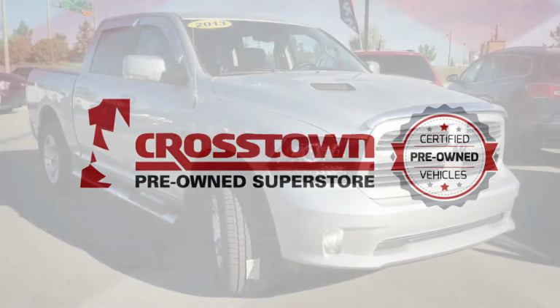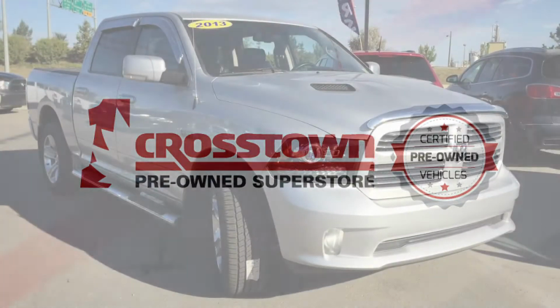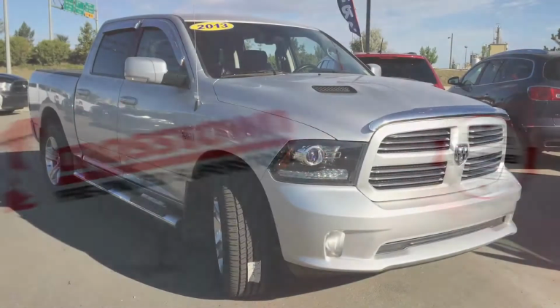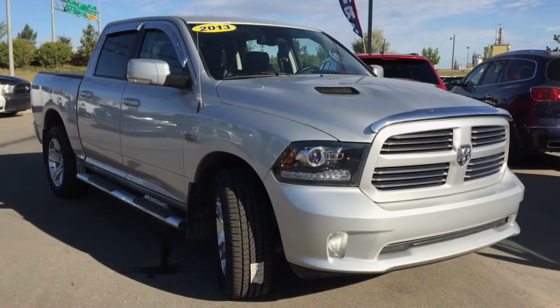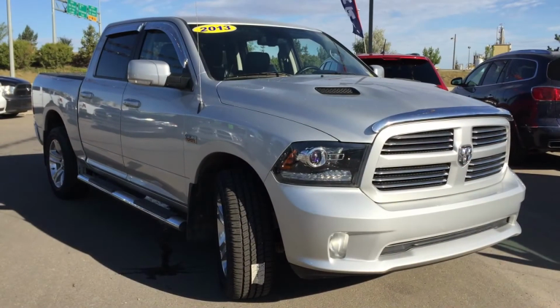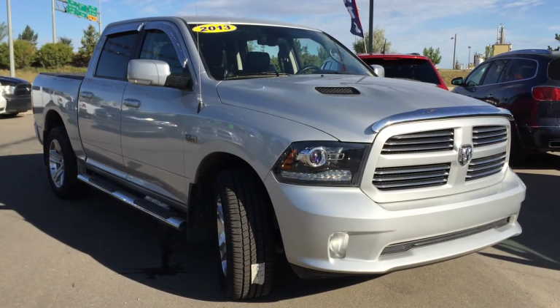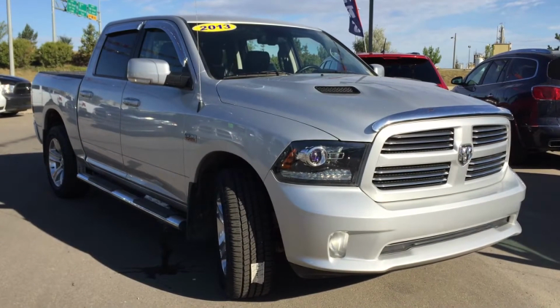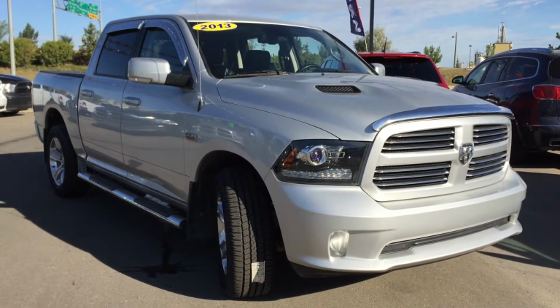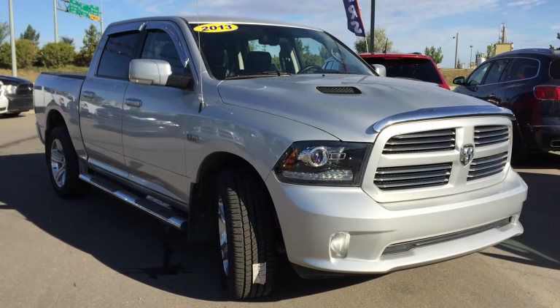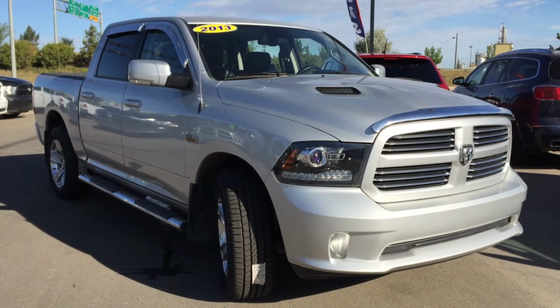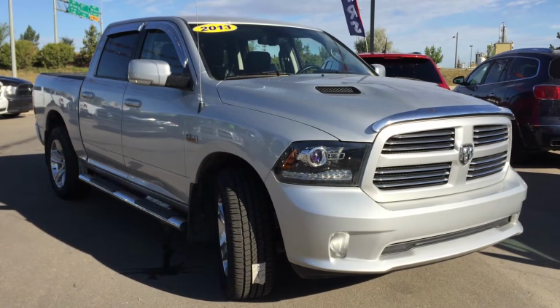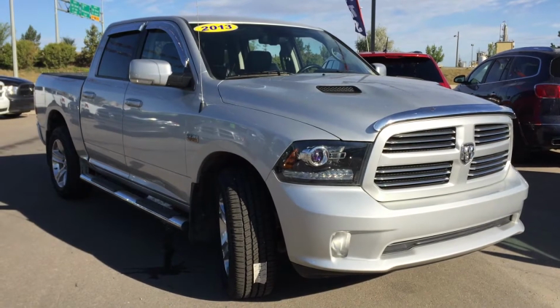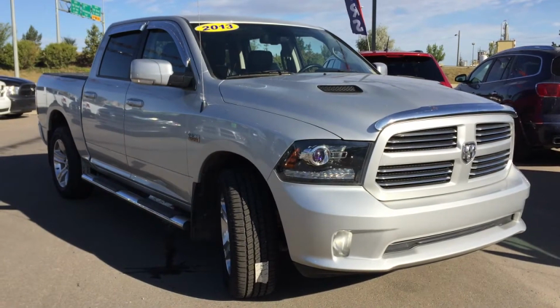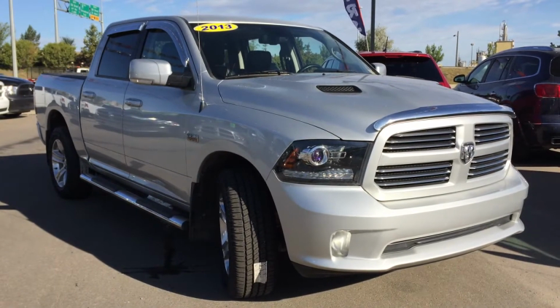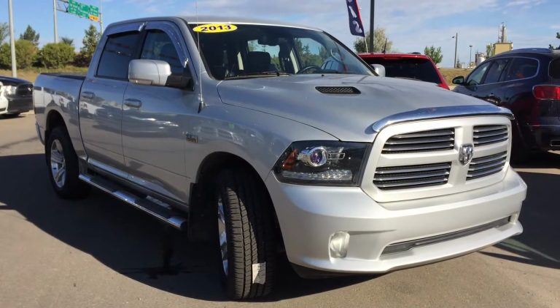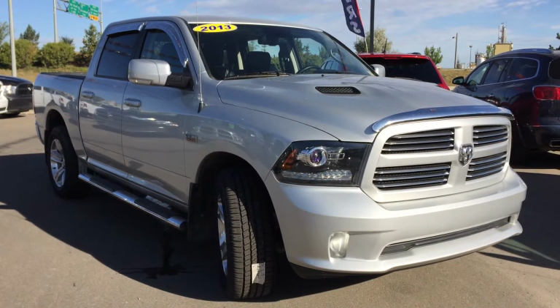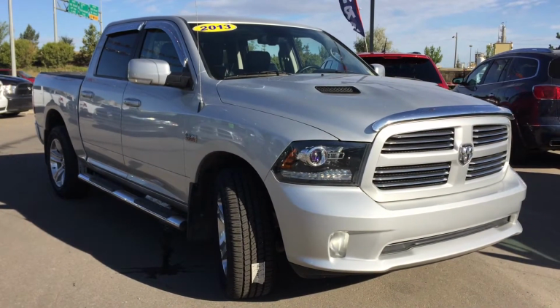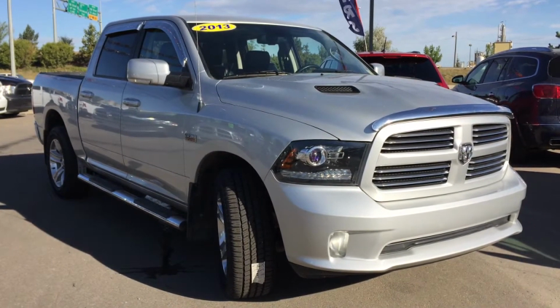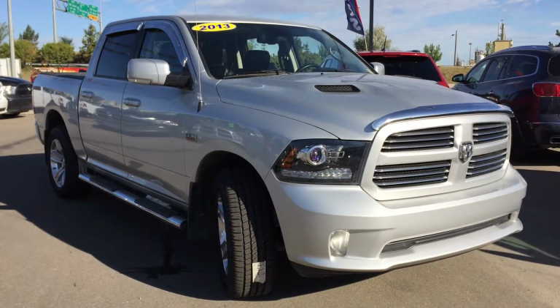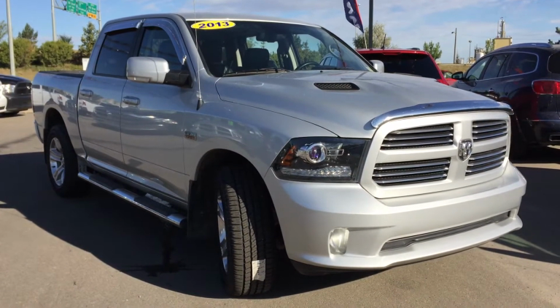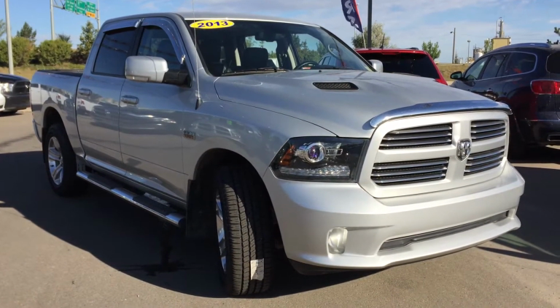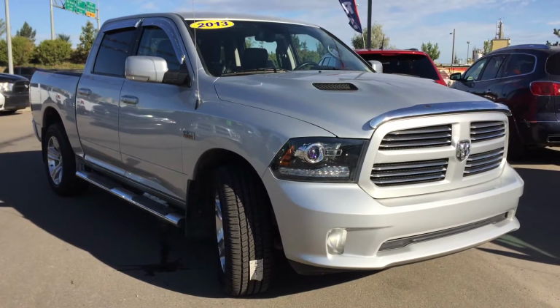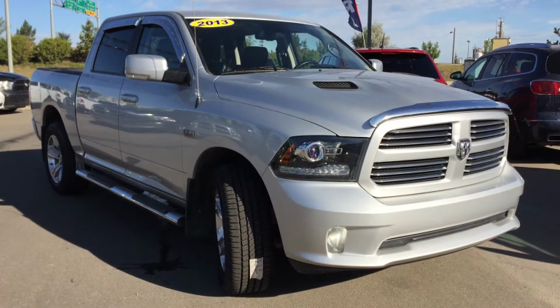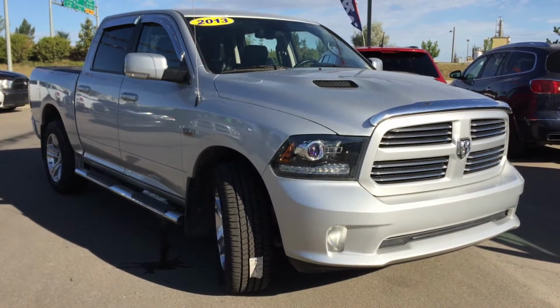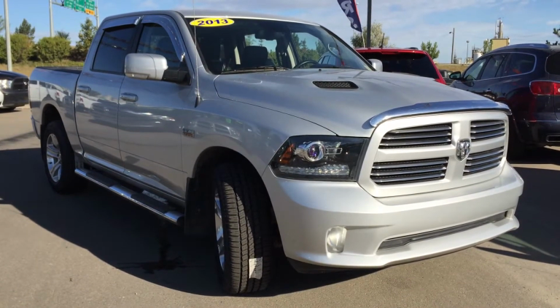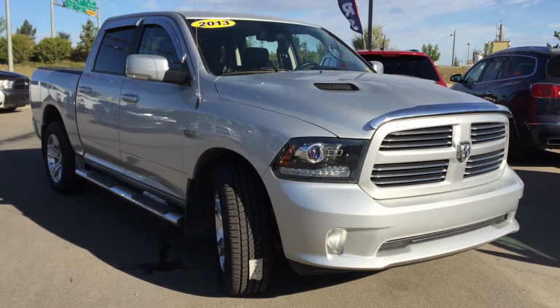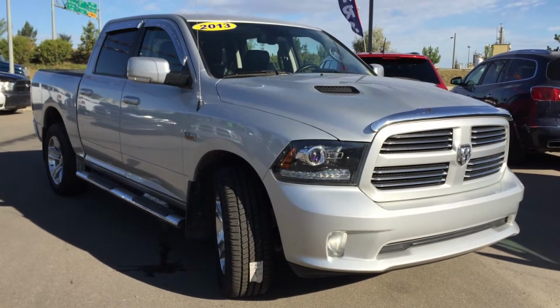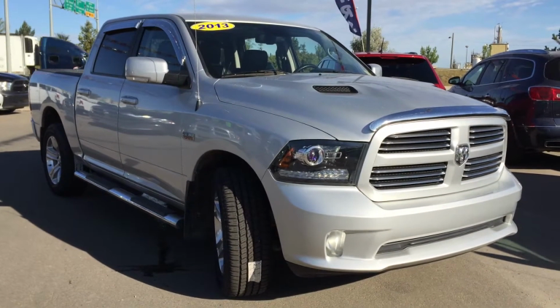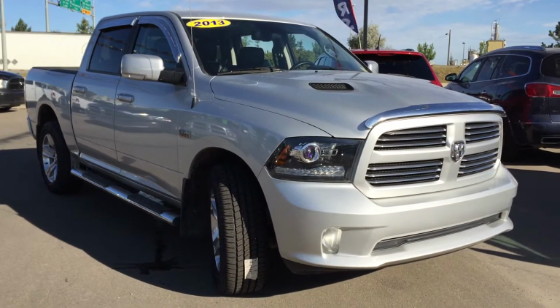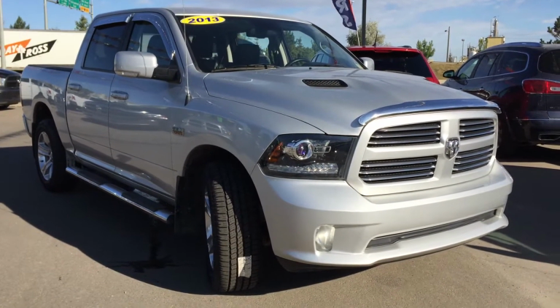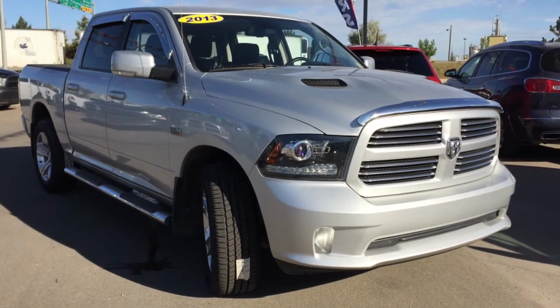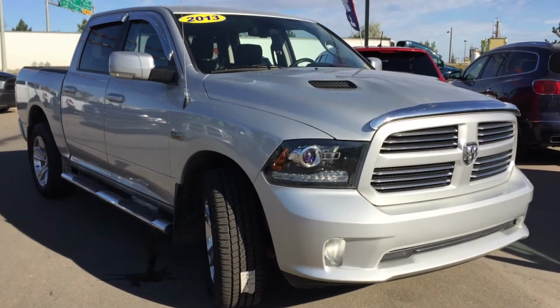Hello and welcome to Crosstown Auto Center's pre-owned Superstore. My name is Bailey and today we're going to be taking a walk around this 2013 Dodge Ram 1500. This is a four-wheel drive crew cab with a five and a half foot box in bright silver metallic.